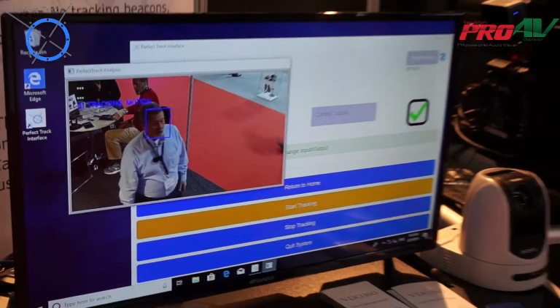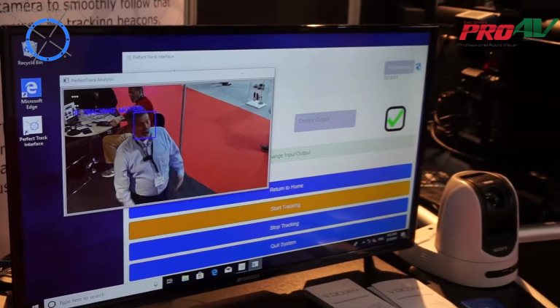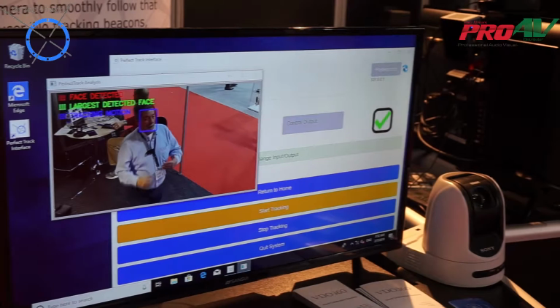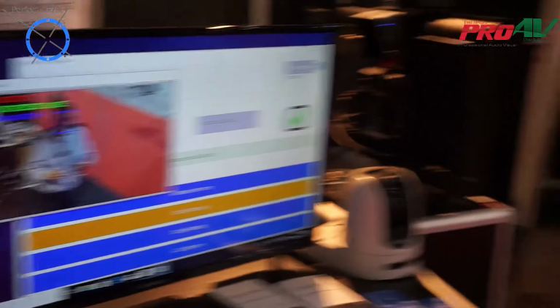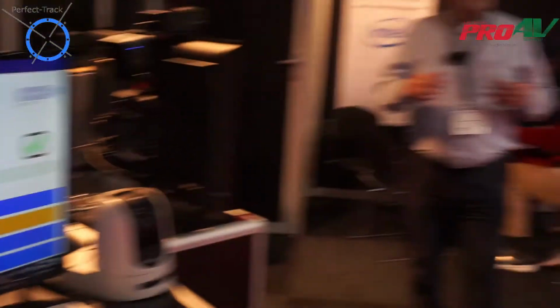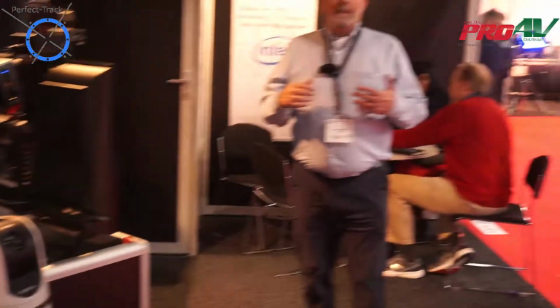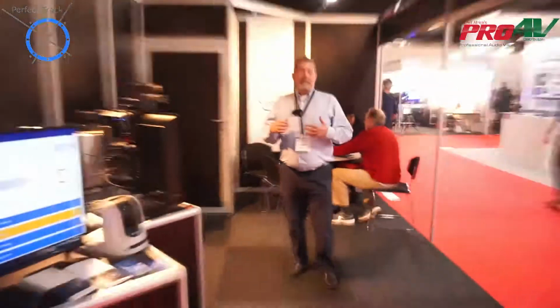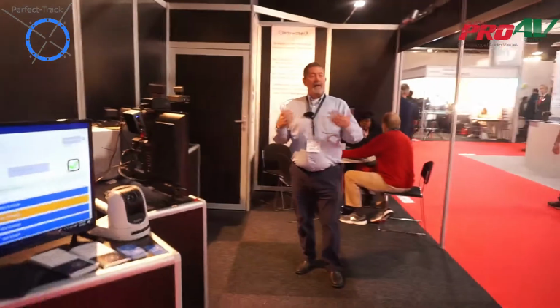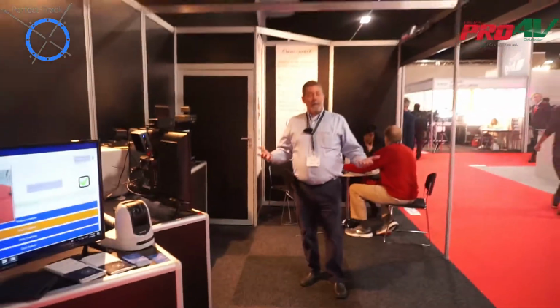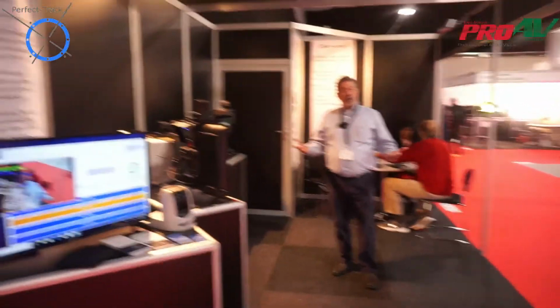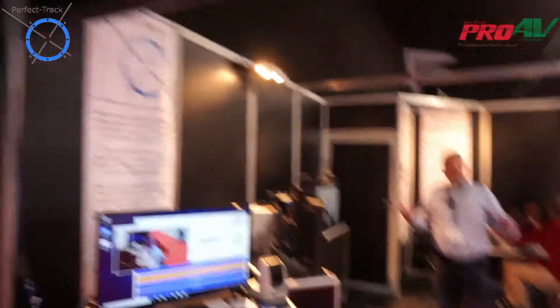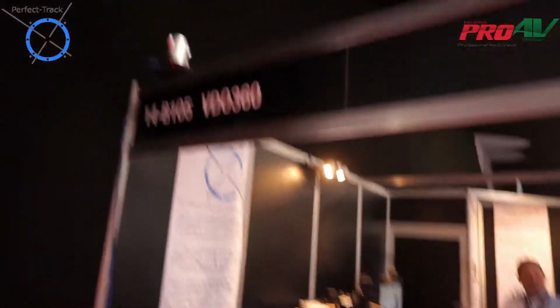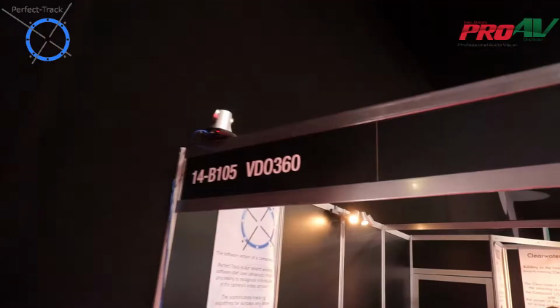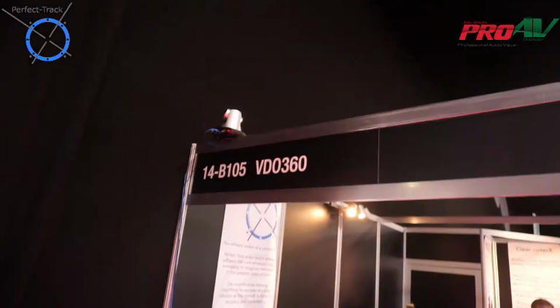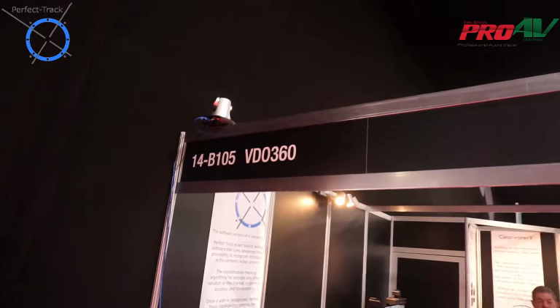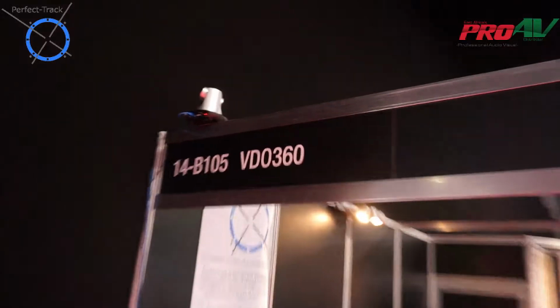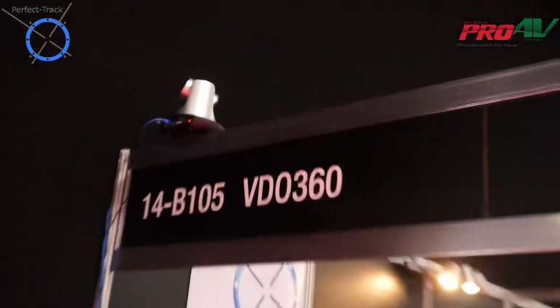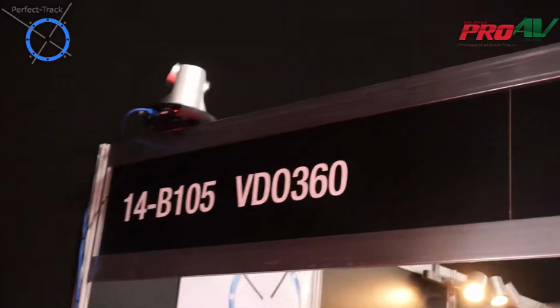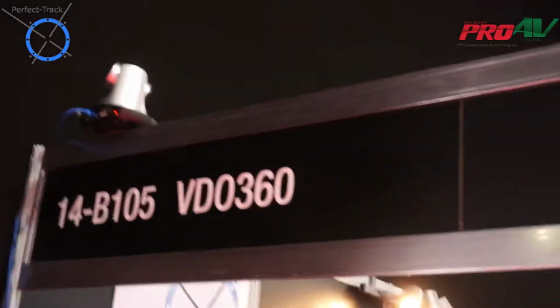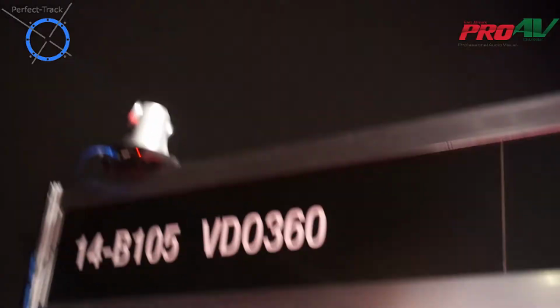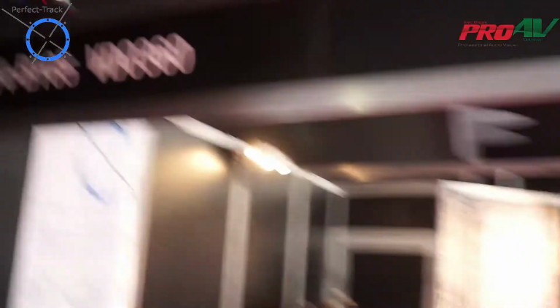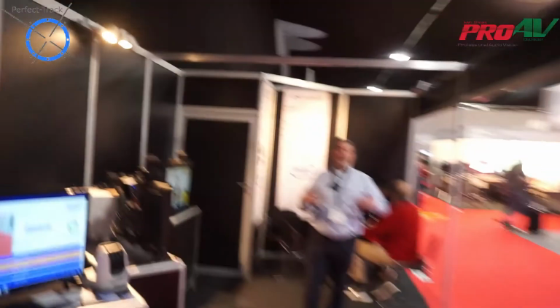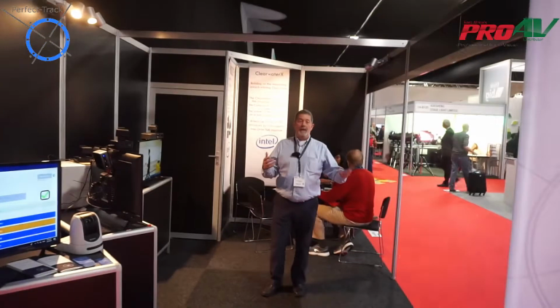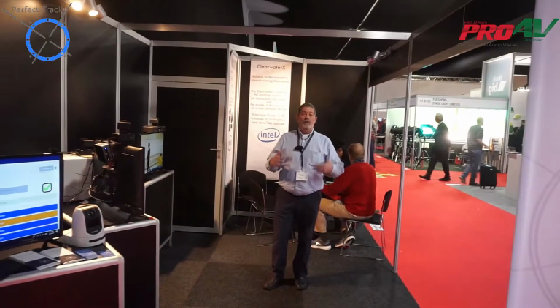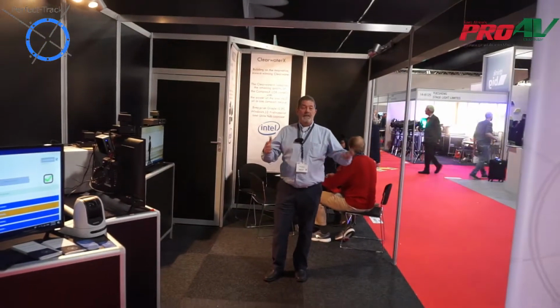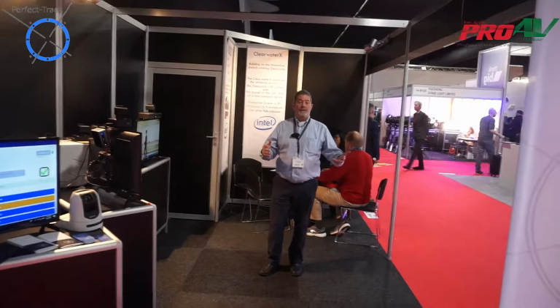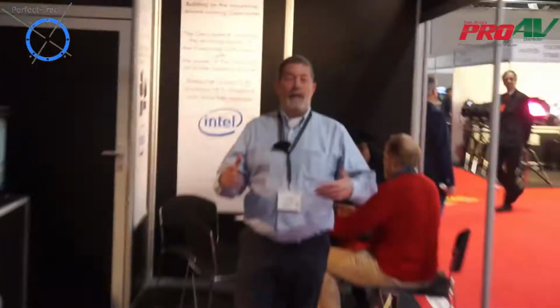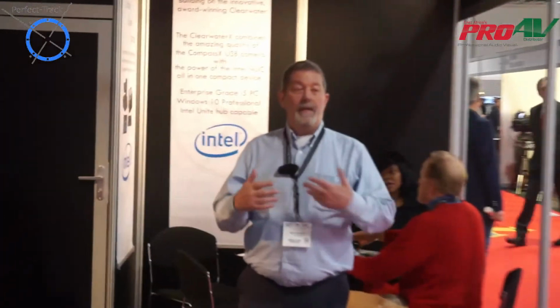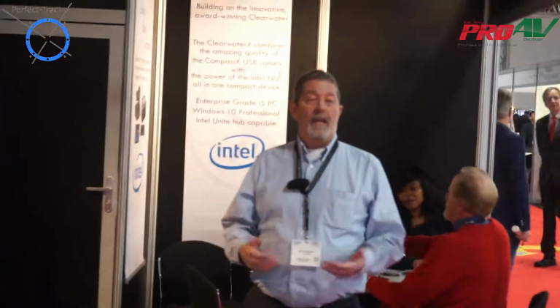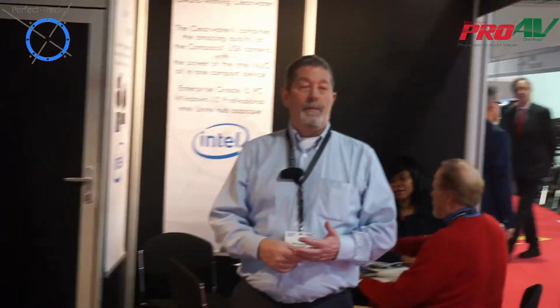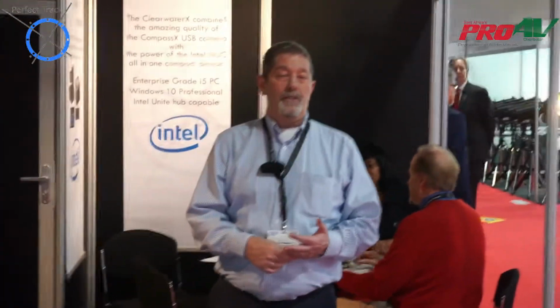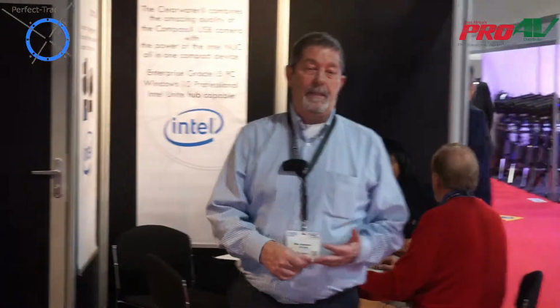Let's say I'm an instructor standing at the front of the room. I want to be able to just have the instructor walk in the room, stand in the front of the classroom, and have the camera automatically tracking him.